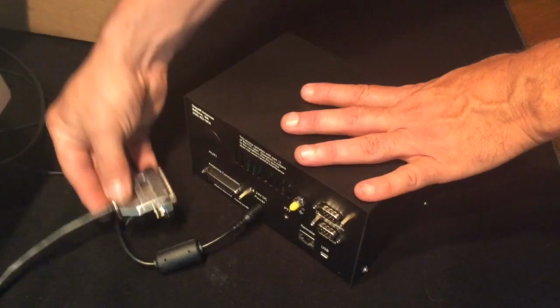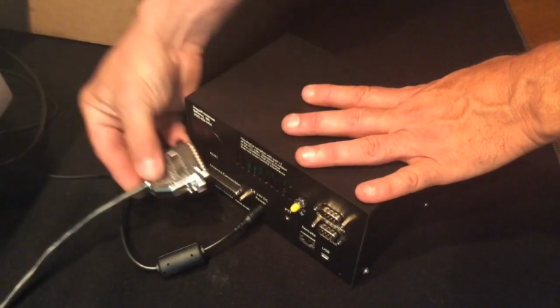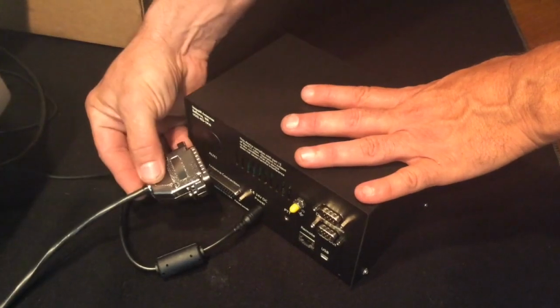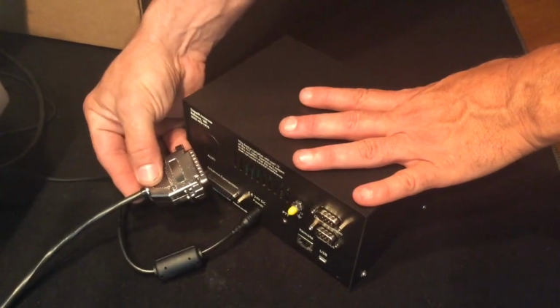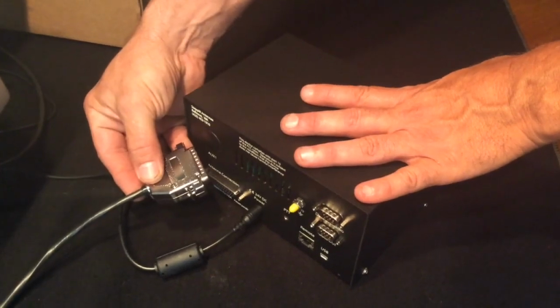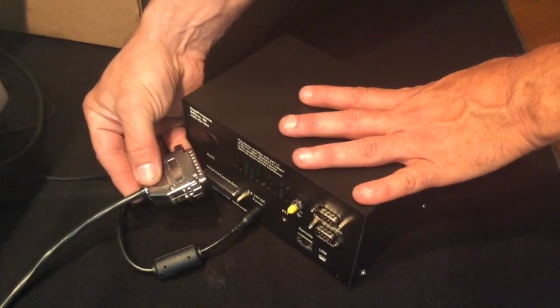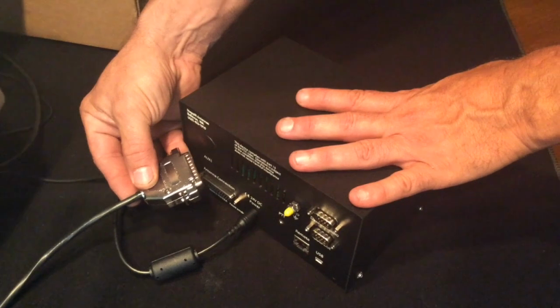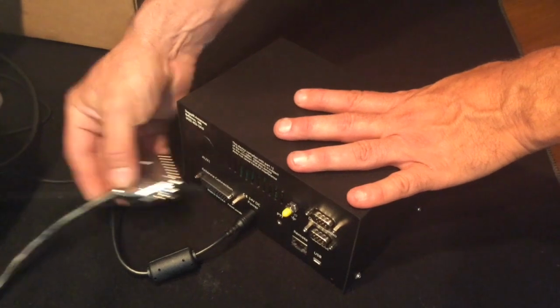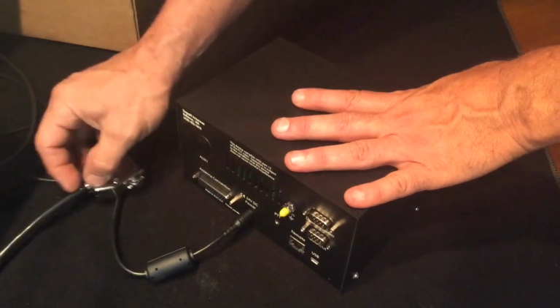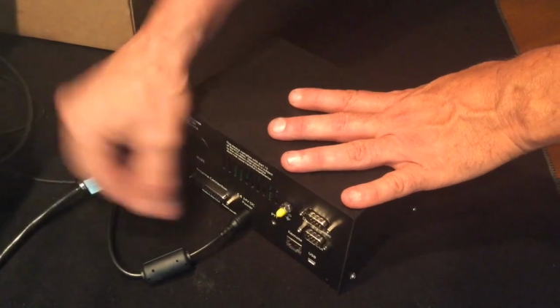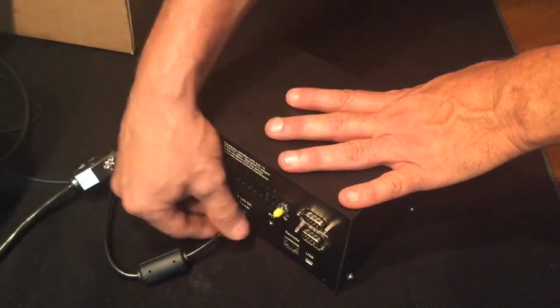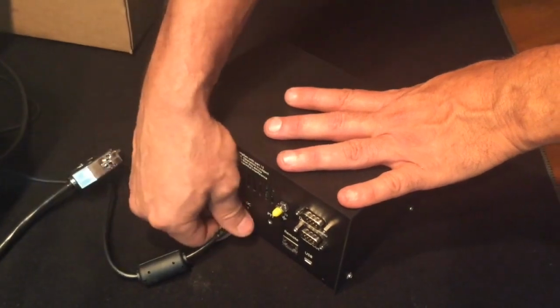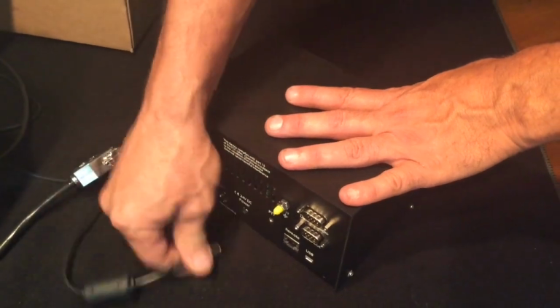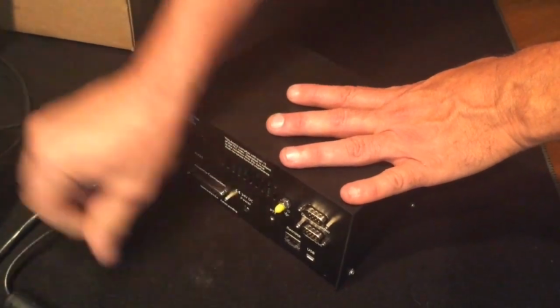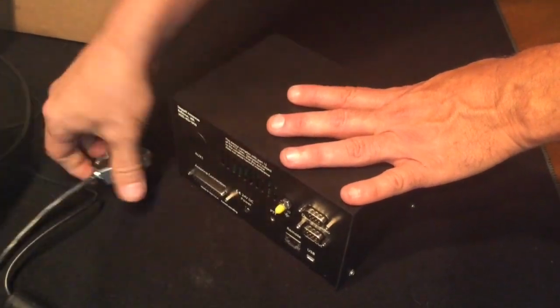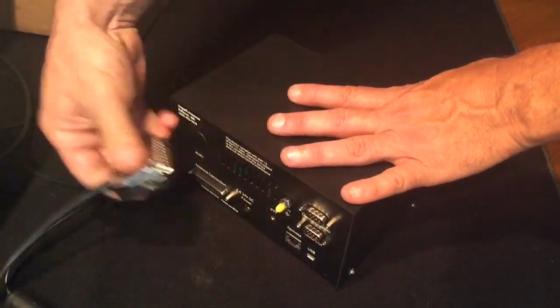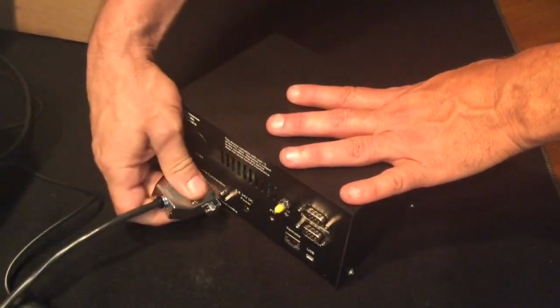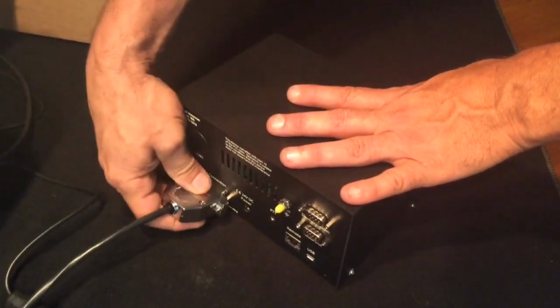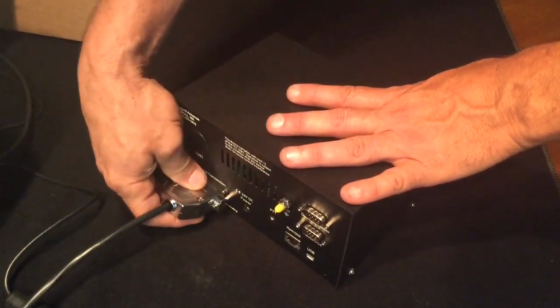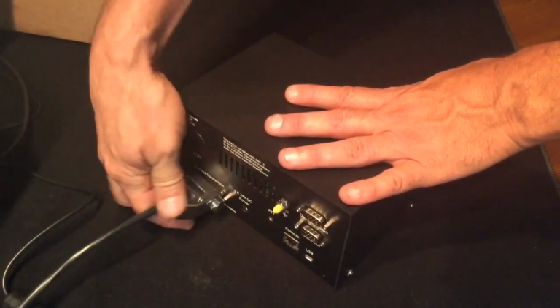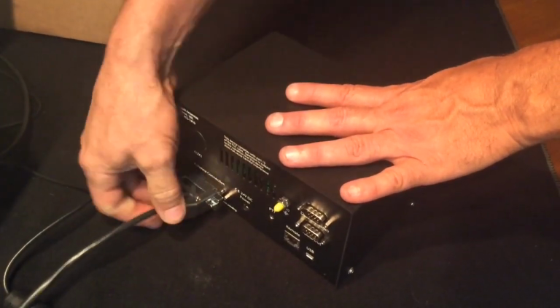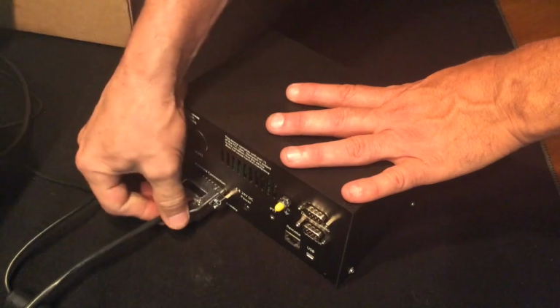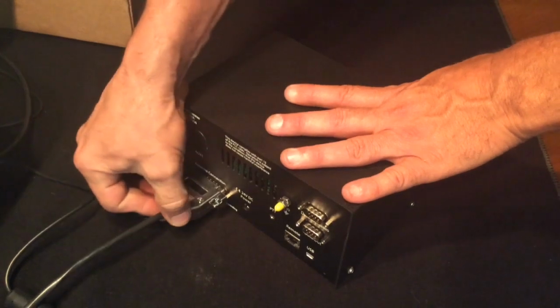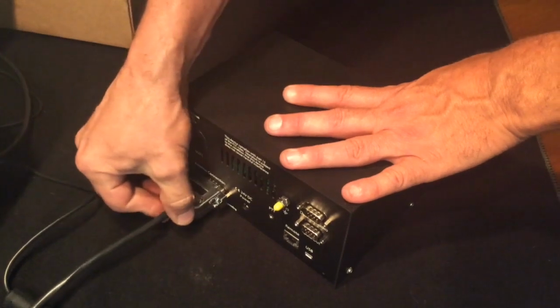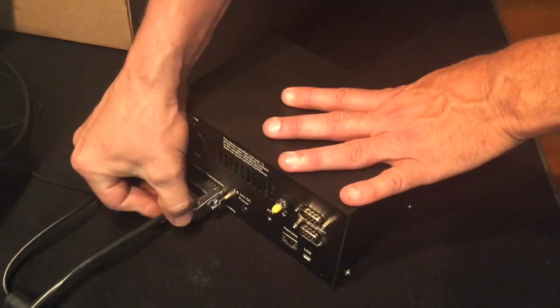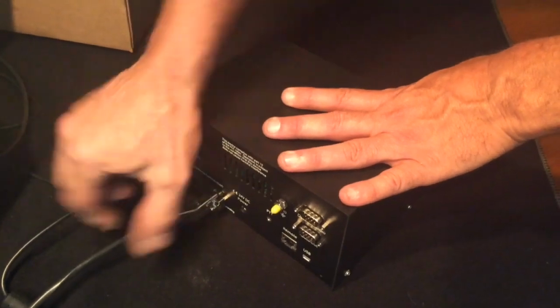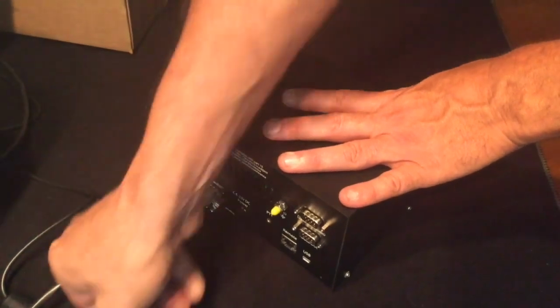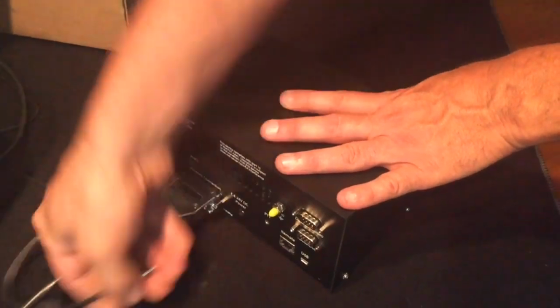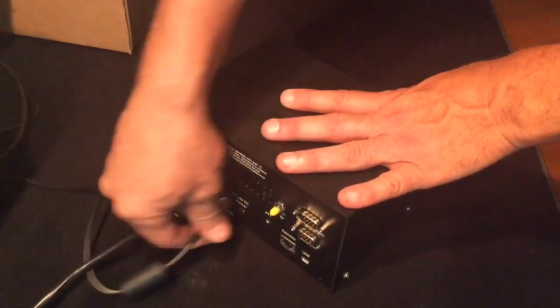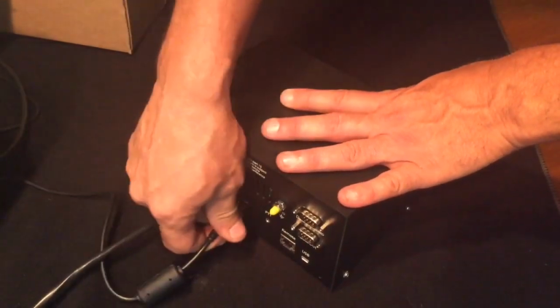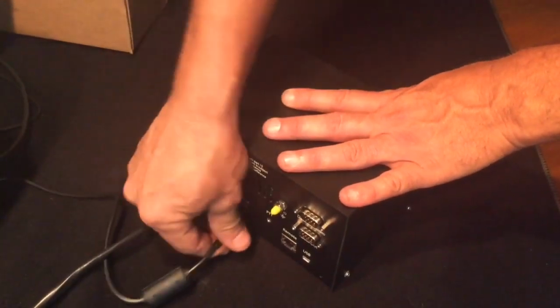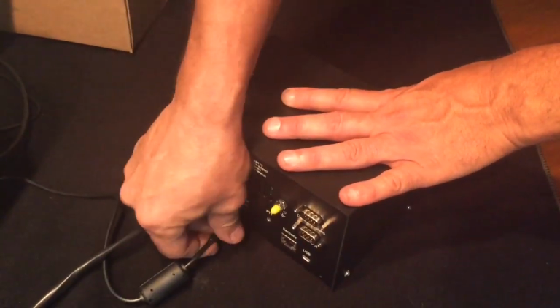Before connecting any connector to the controller, first unplug the controller, then connect the connector, and plug the controller back in.